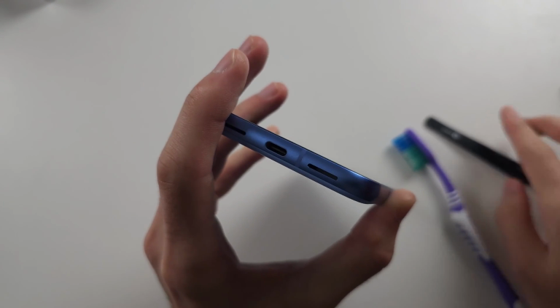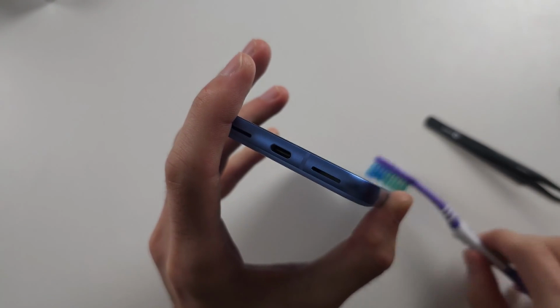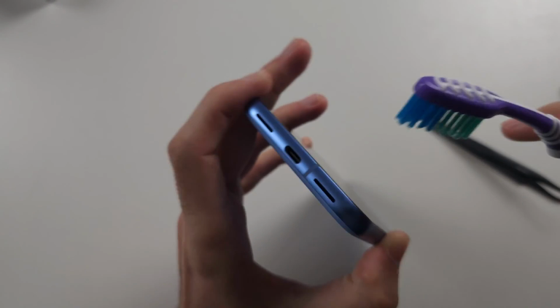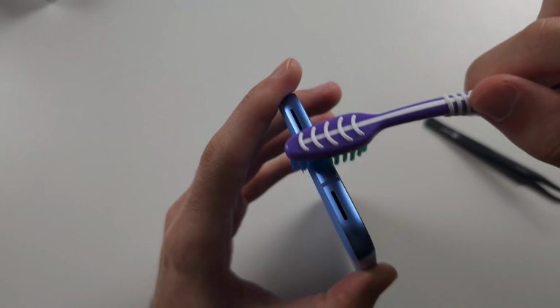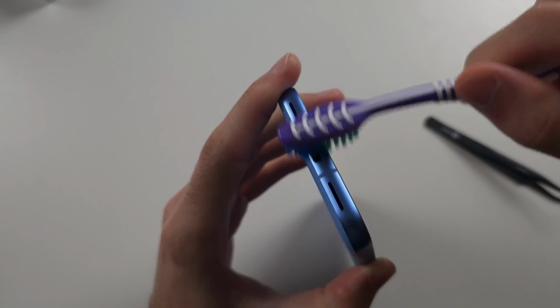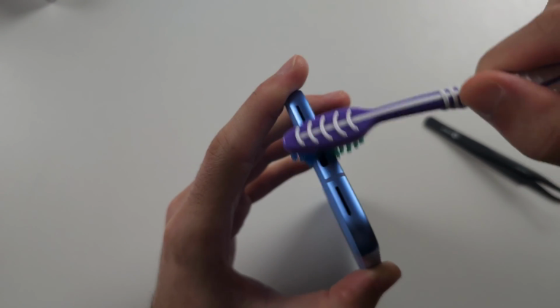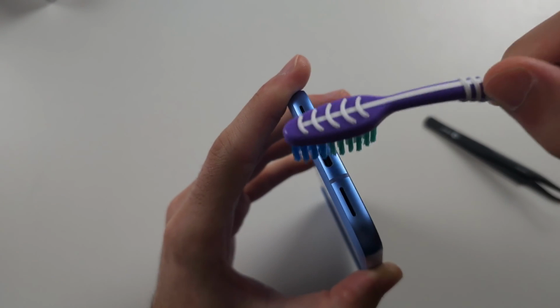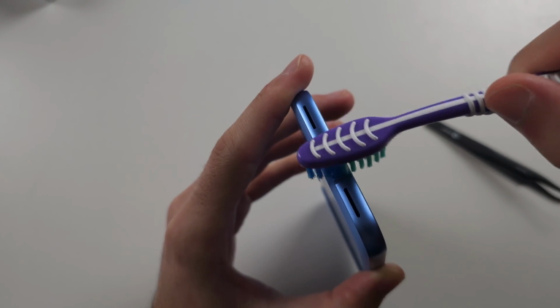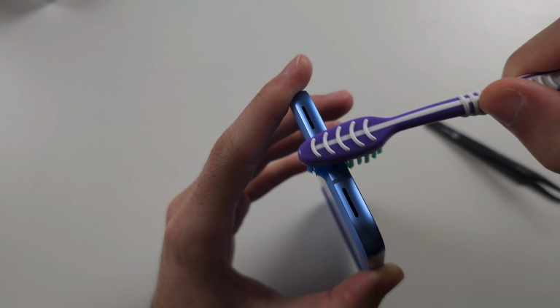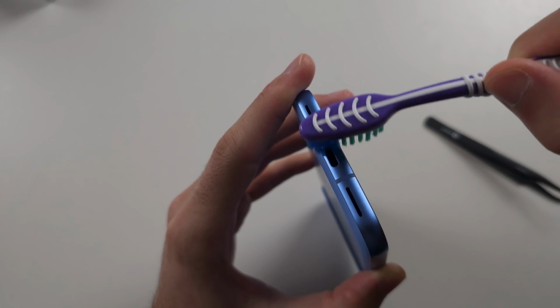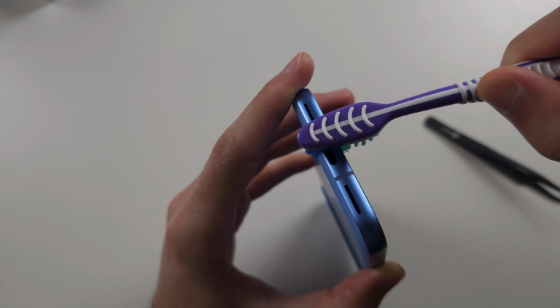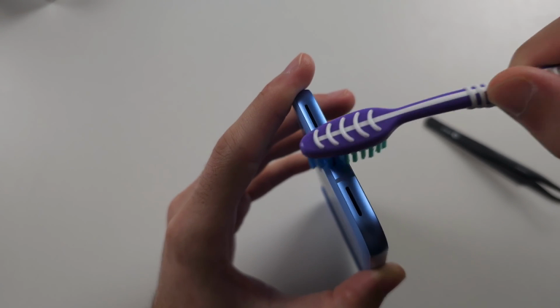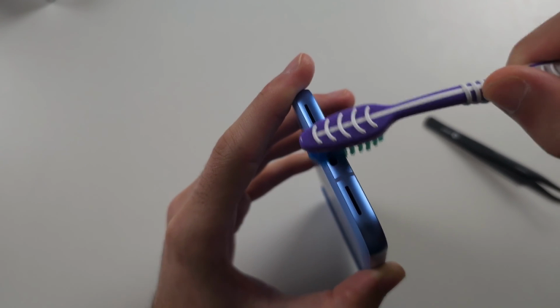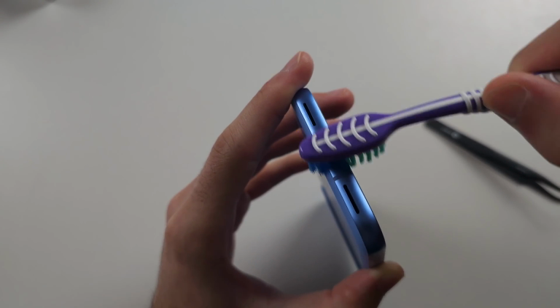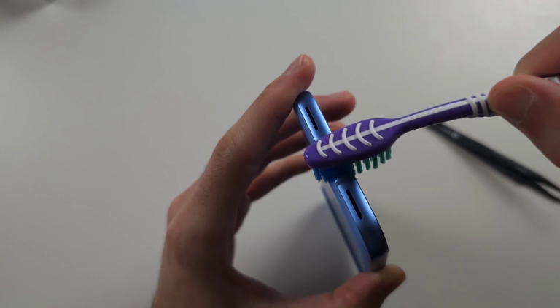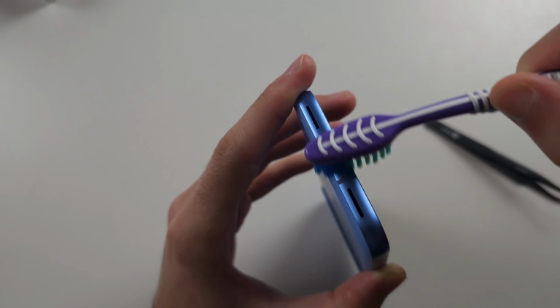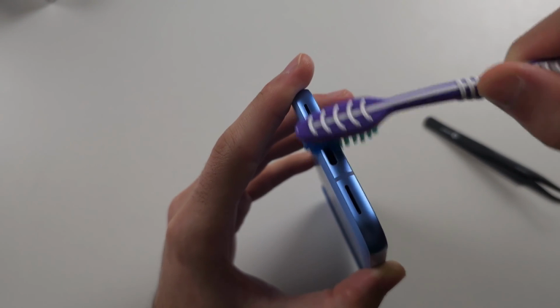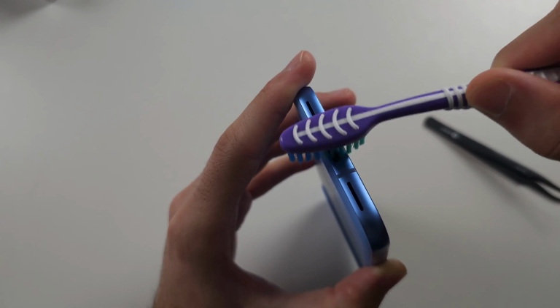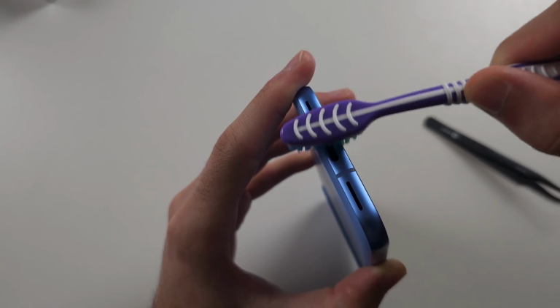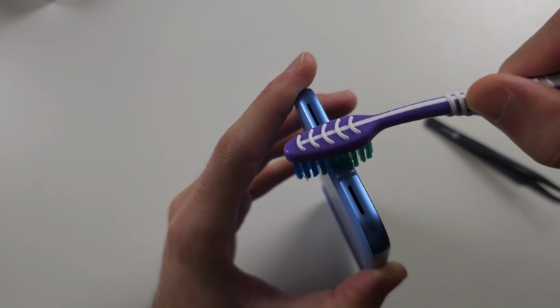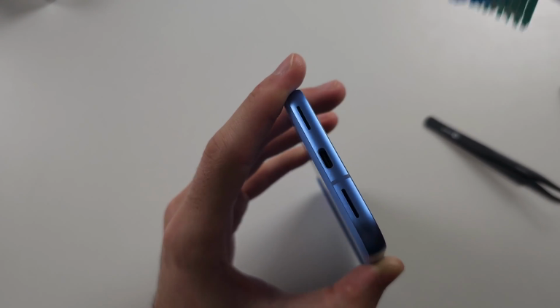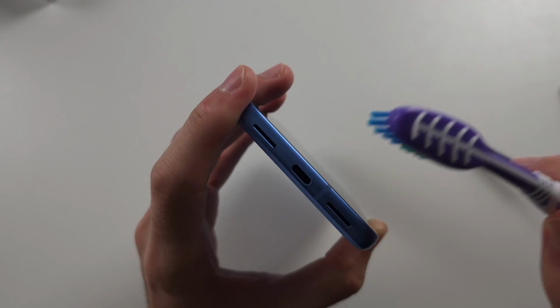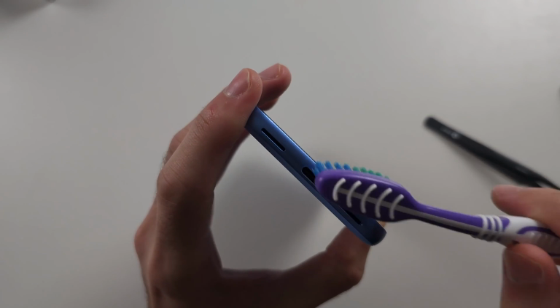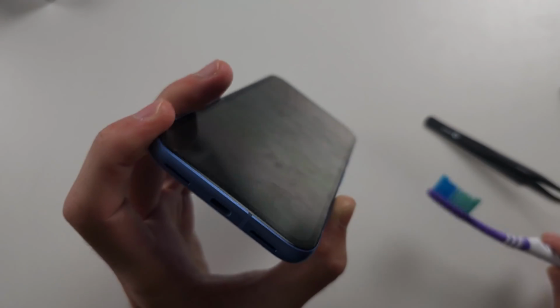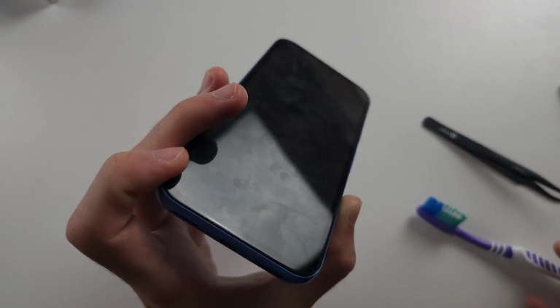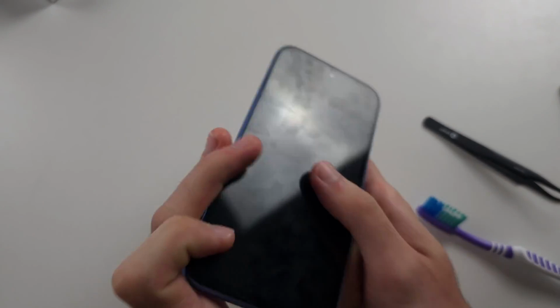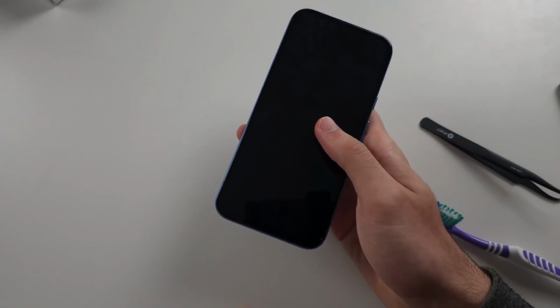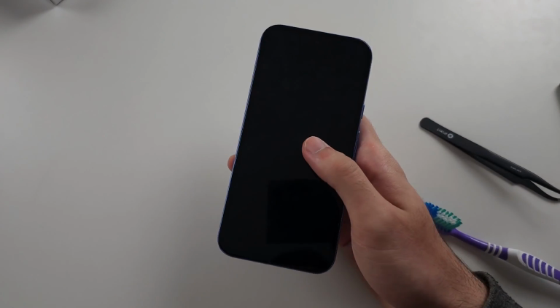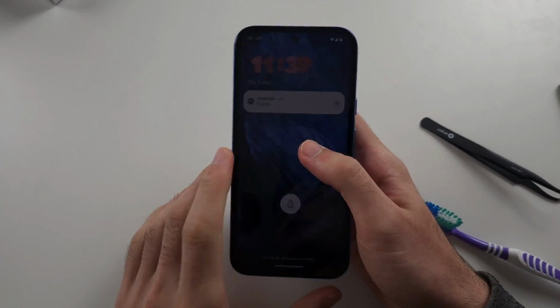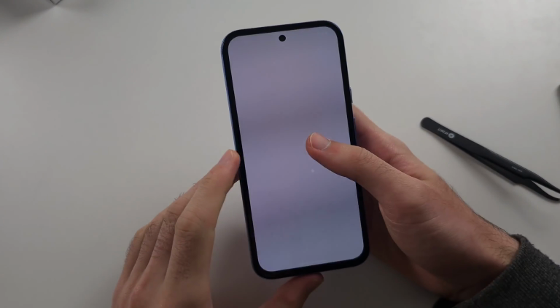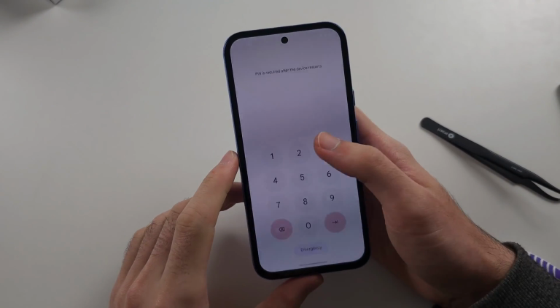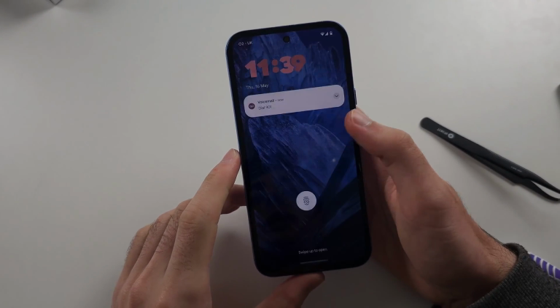Now the brush — just get the brush and rub it in. Make sure the bristles are actually going into the port. Give it a nice rub and you should see garbage come out. Then just plug in the phone and see if that works.